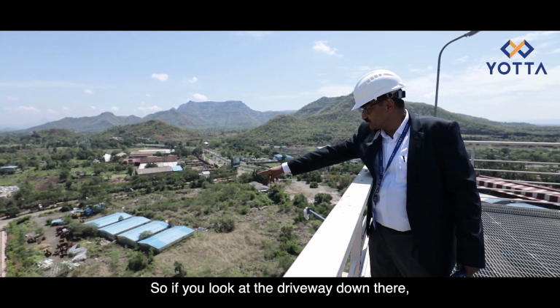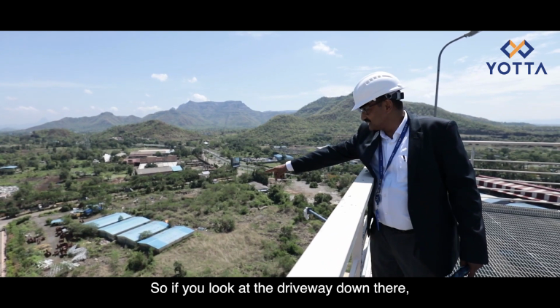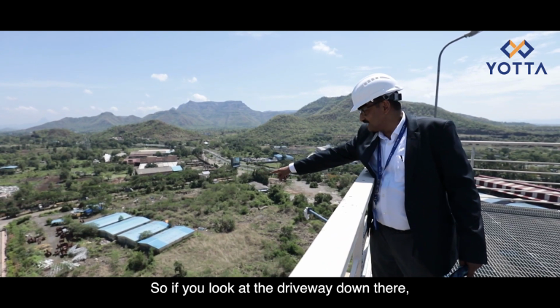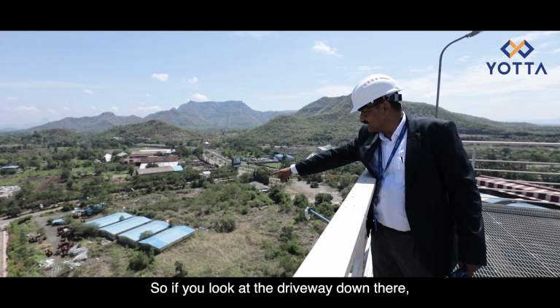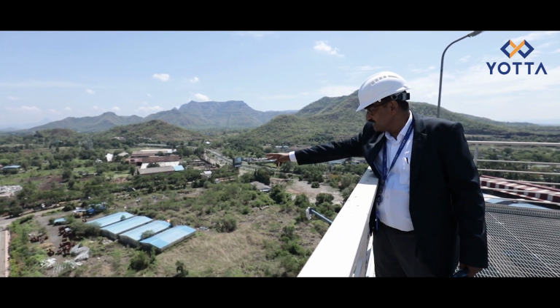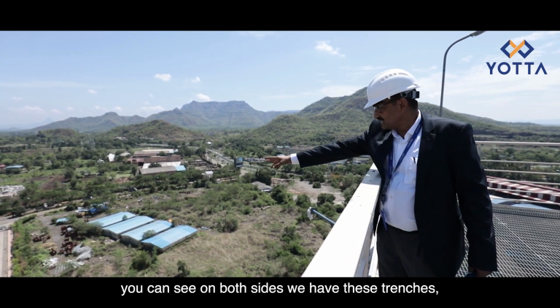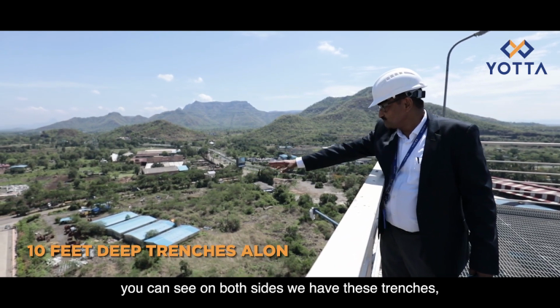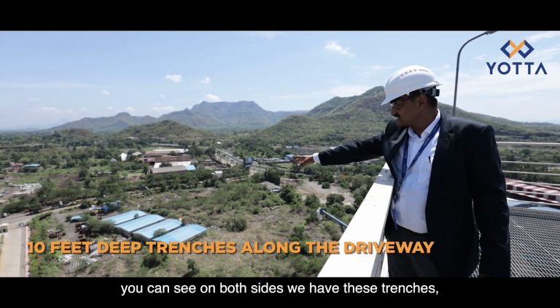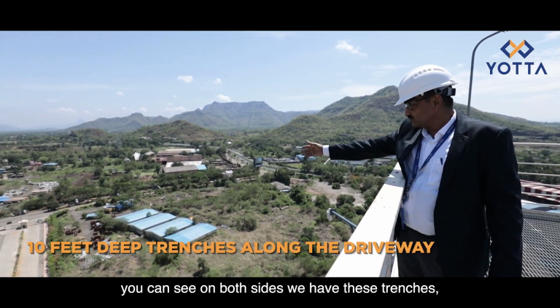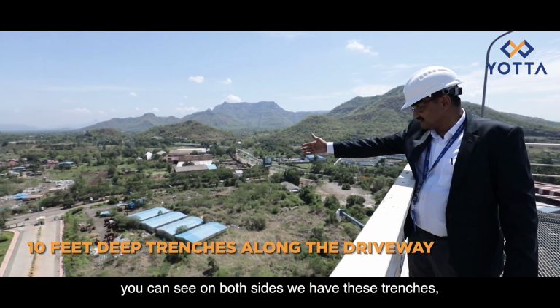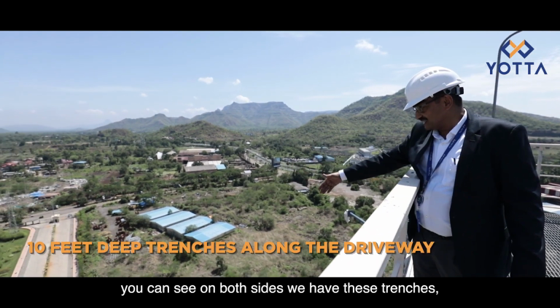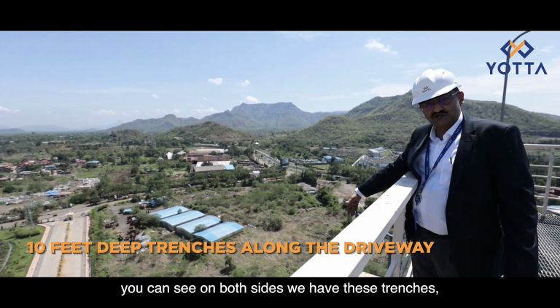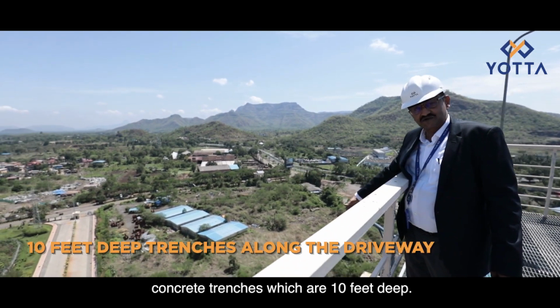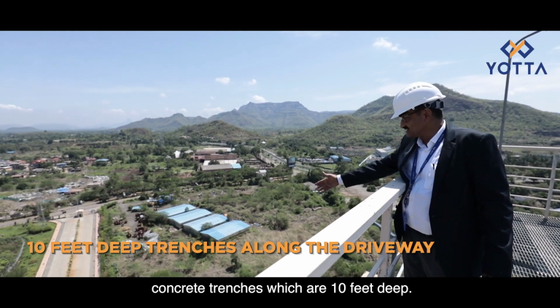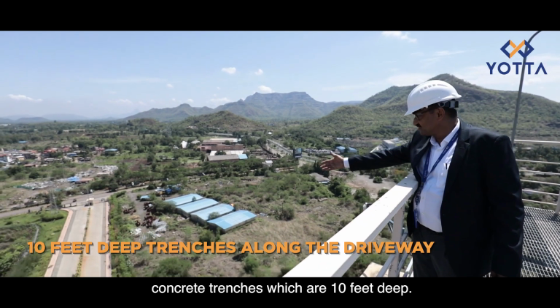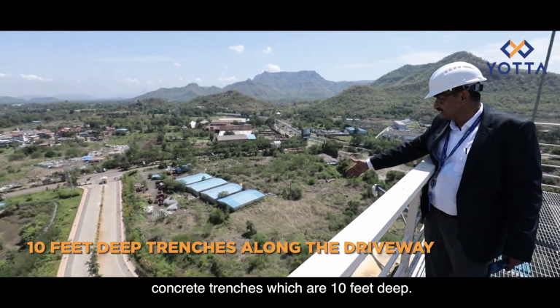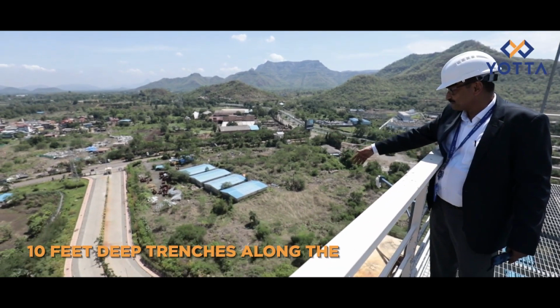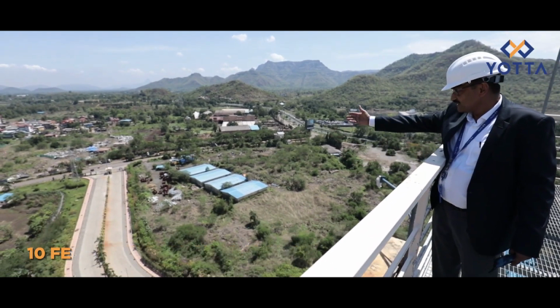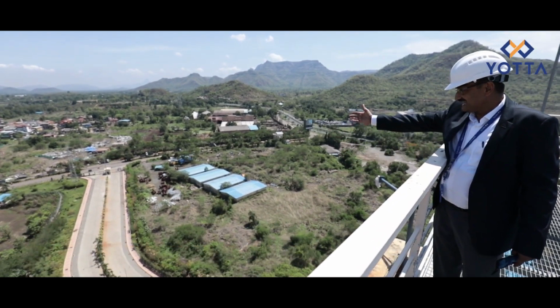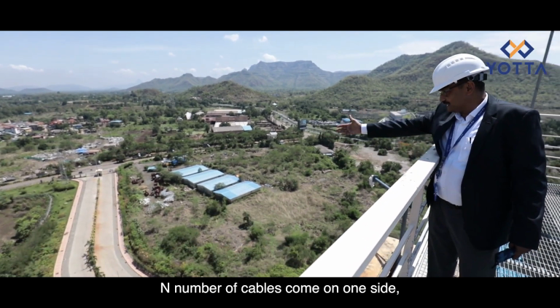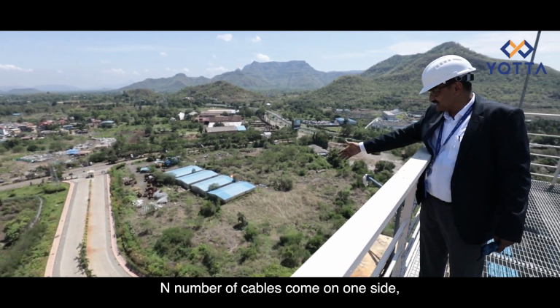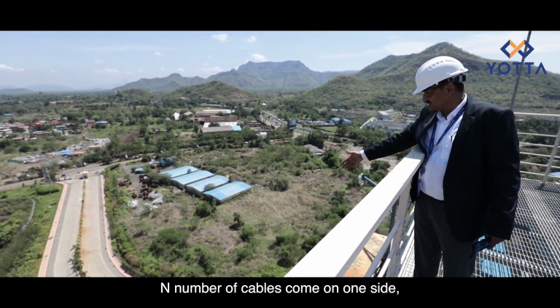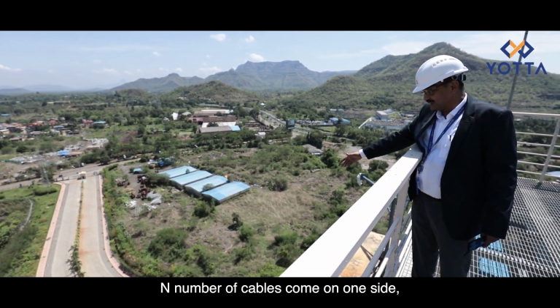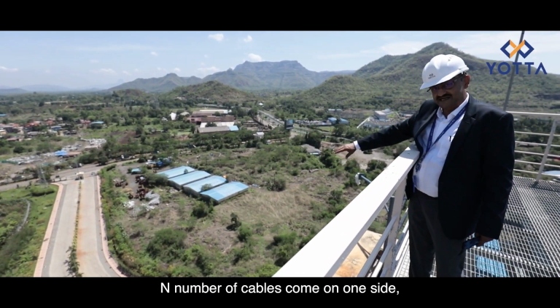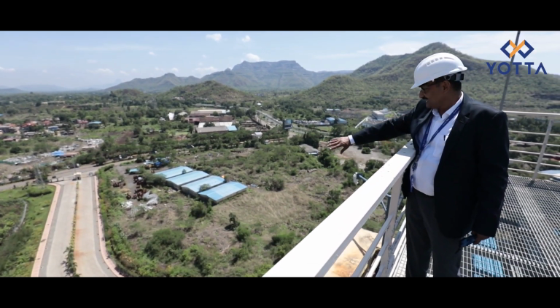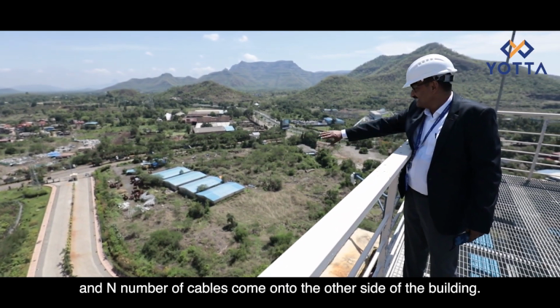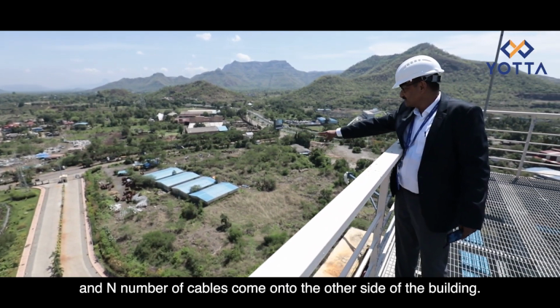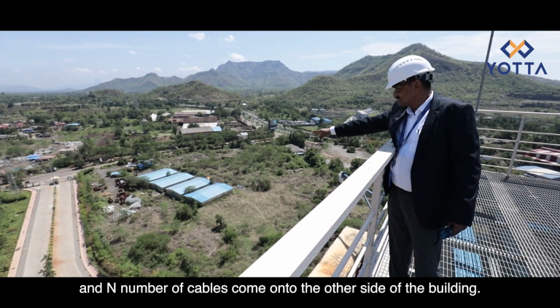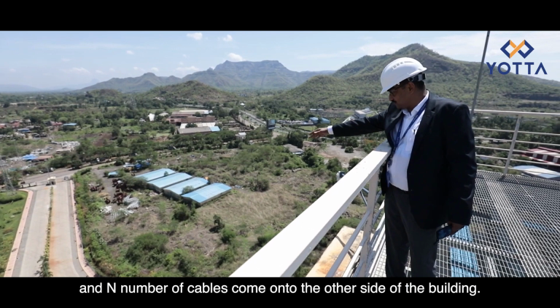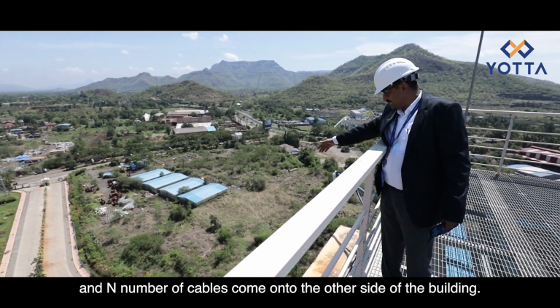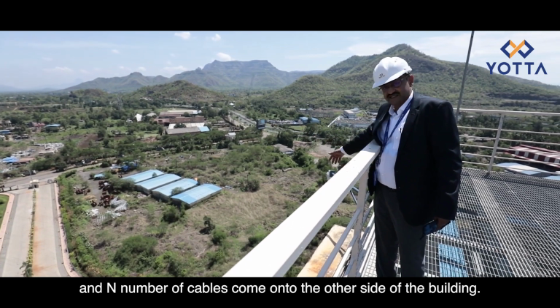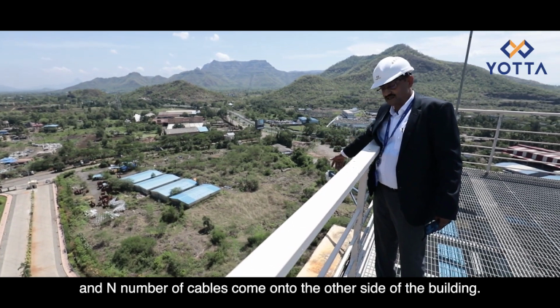If you look at the driveway down there, you can see on both sides we have these concrete trenches which are 10 feet deep. N number of cables come in on one side and N number of cables come in on the other side of the building.